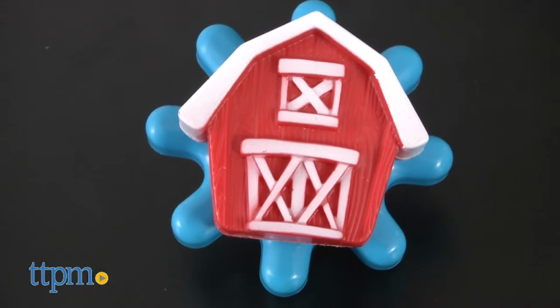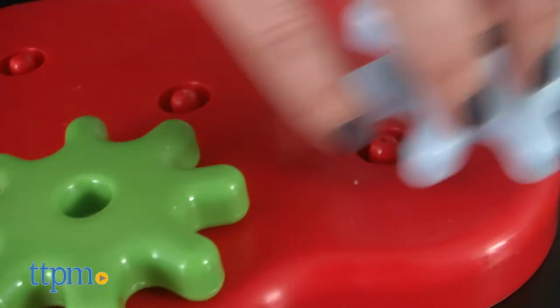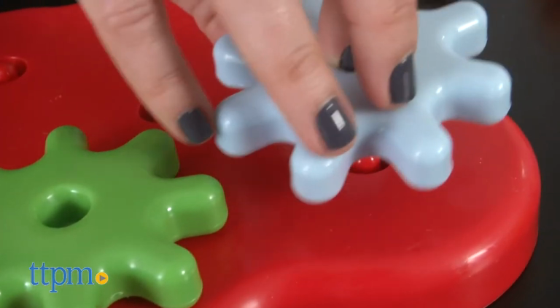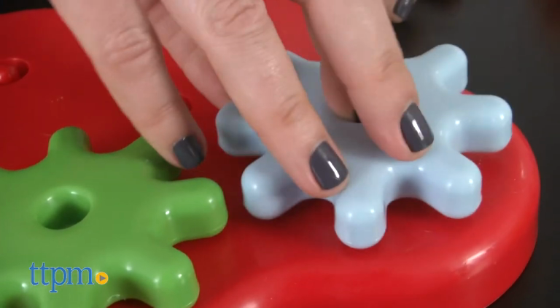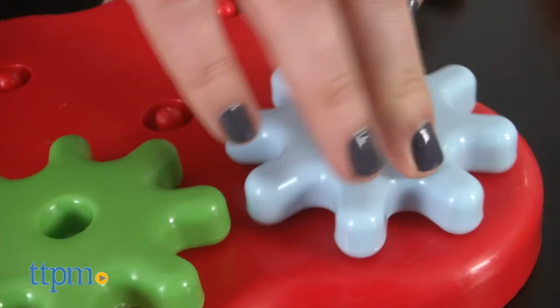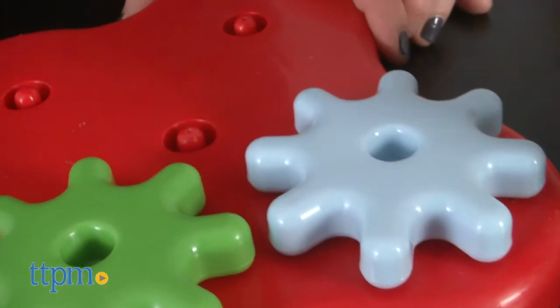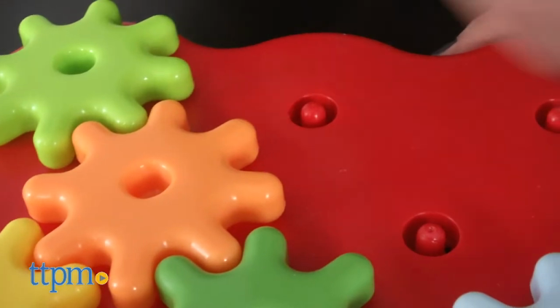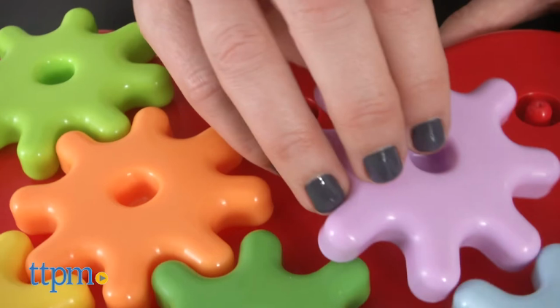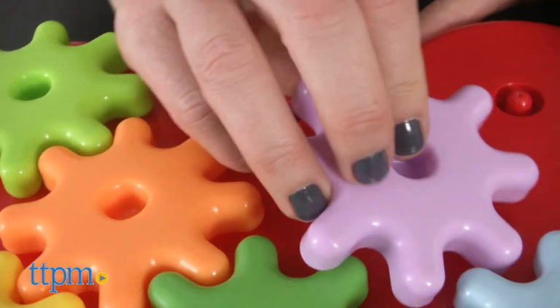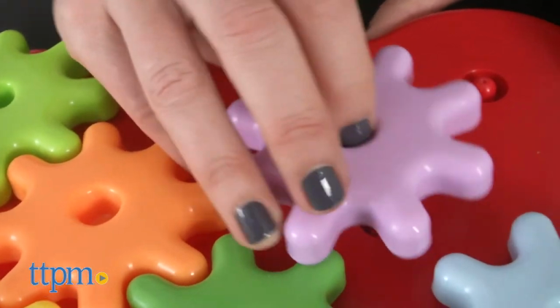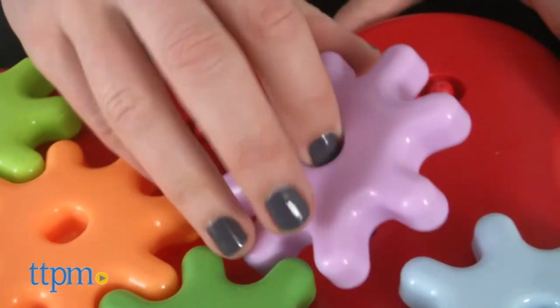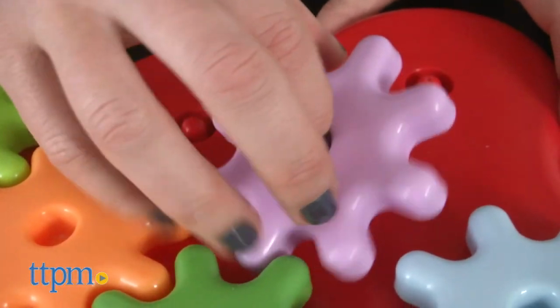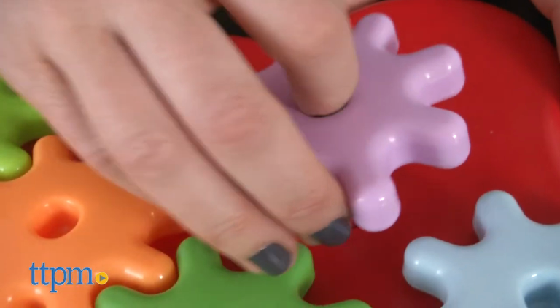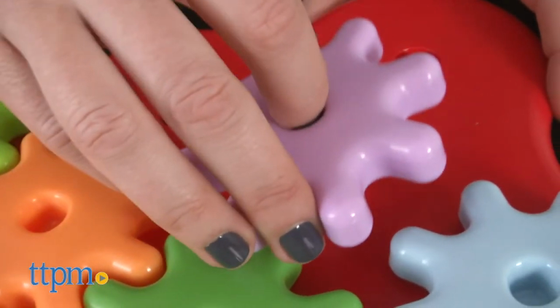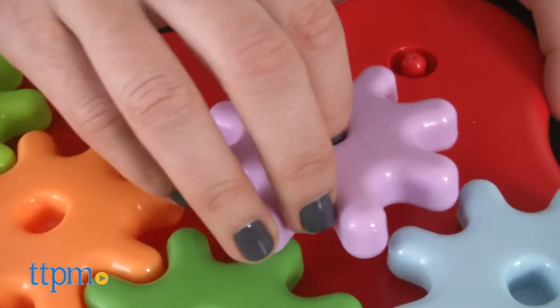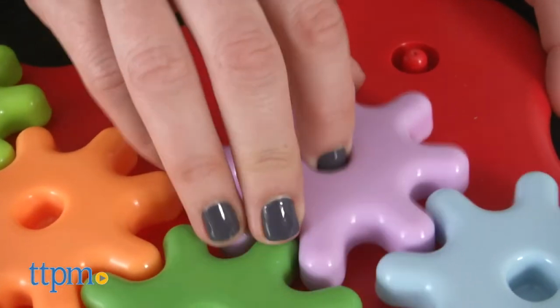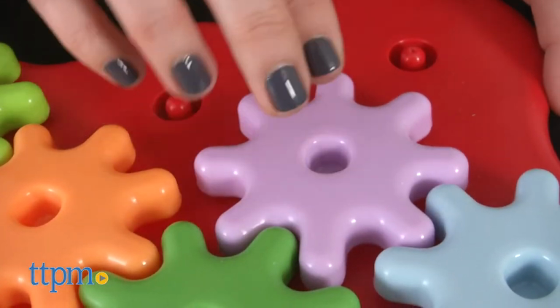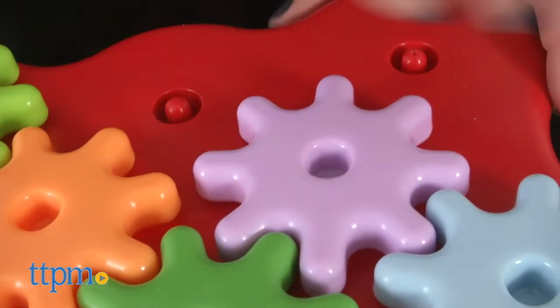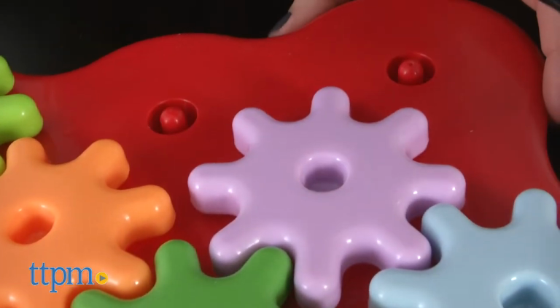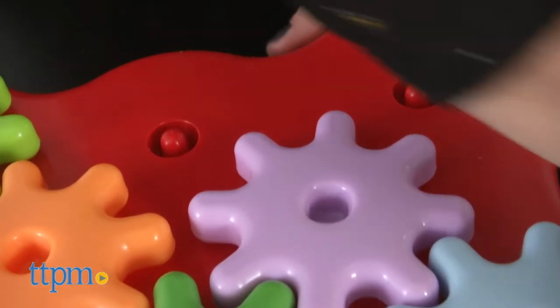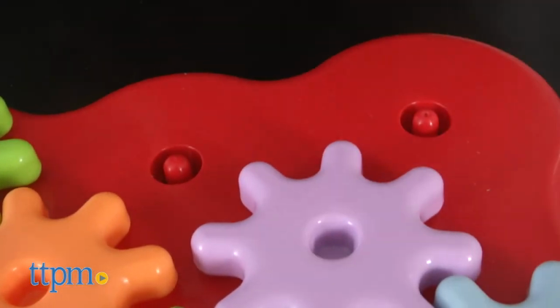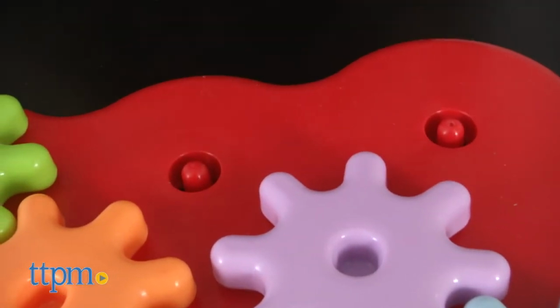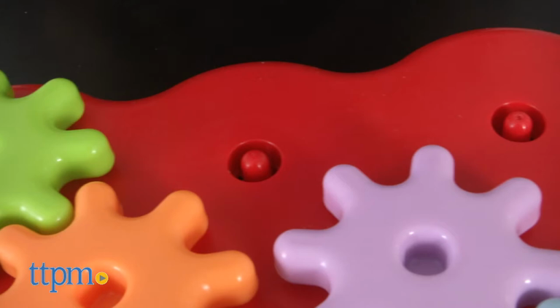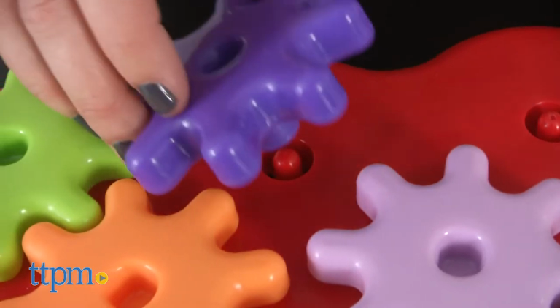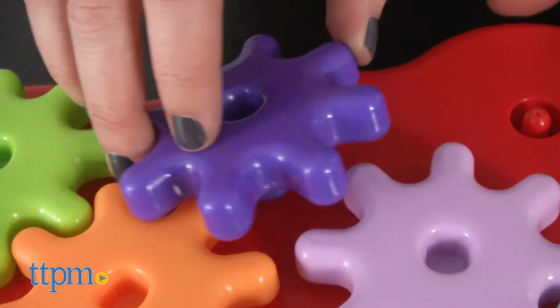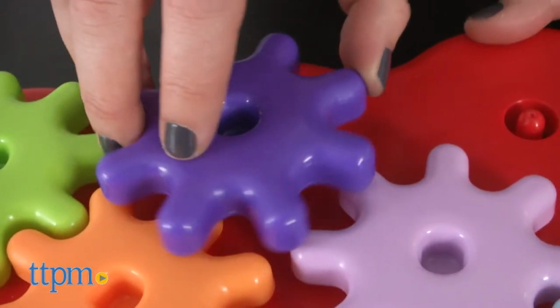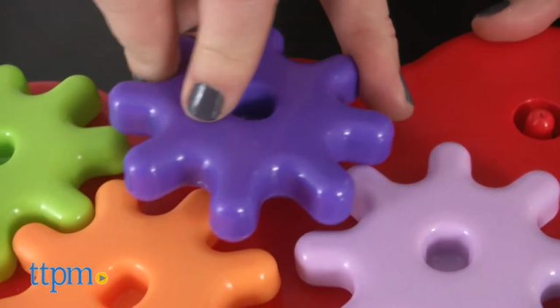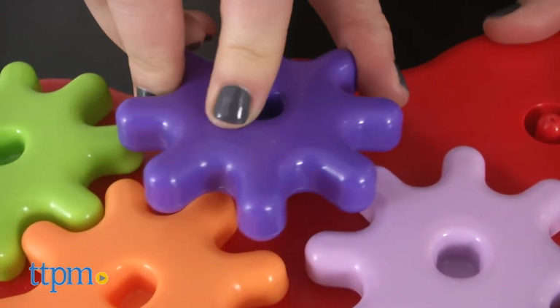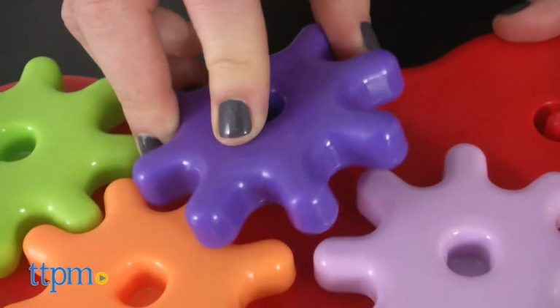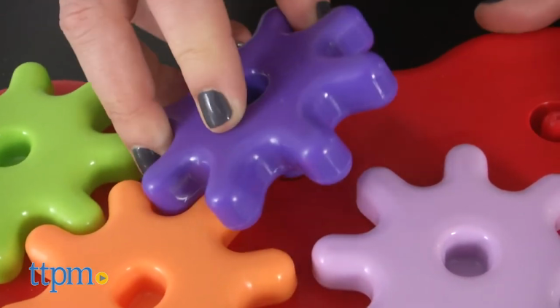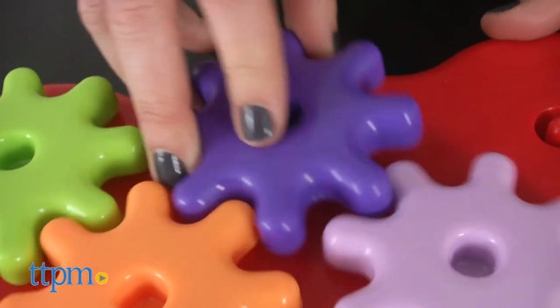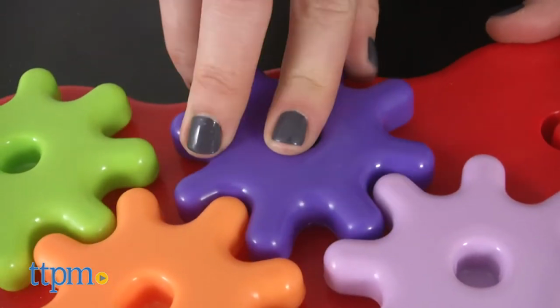Designed for little hands to grasp, build, and spin, the pieces snap securely into place. Kids can mix and match the gears and toppers, then twist and turn the gears to watch them all move together.